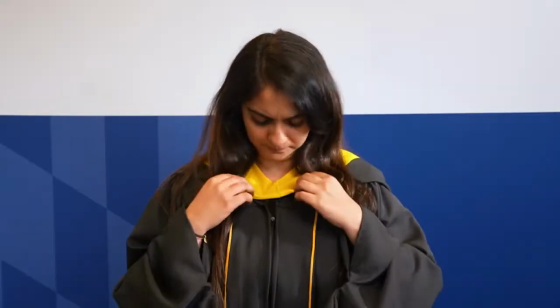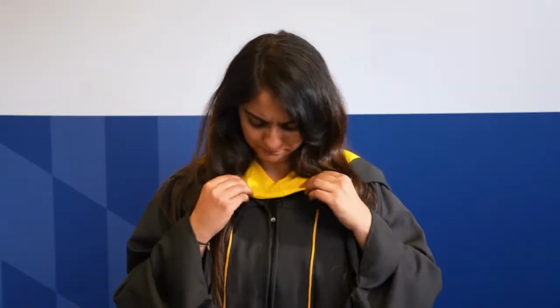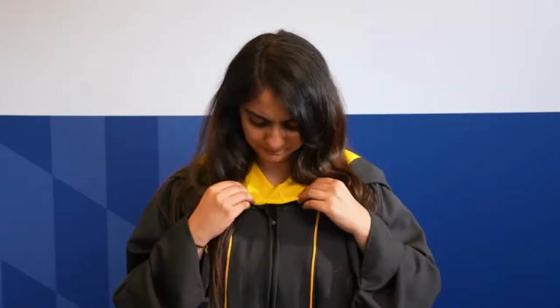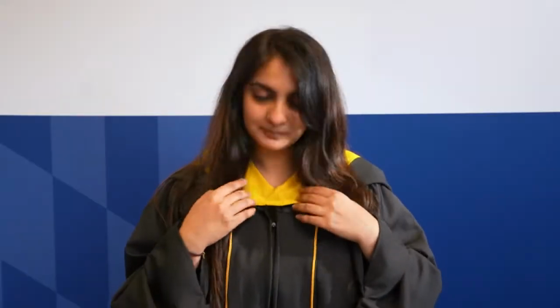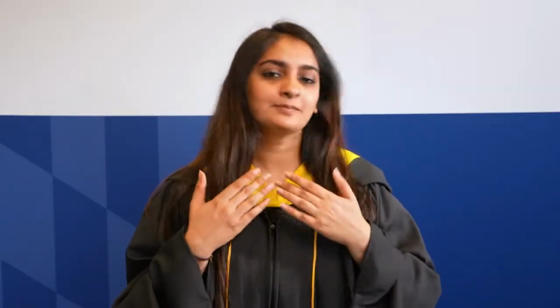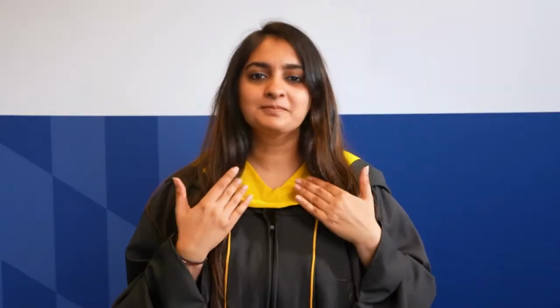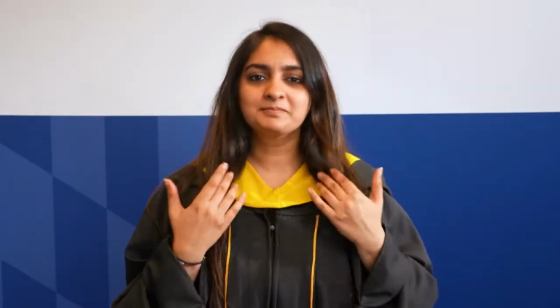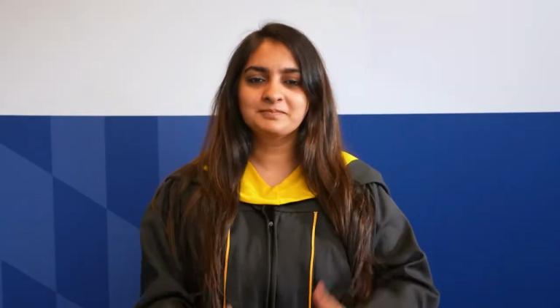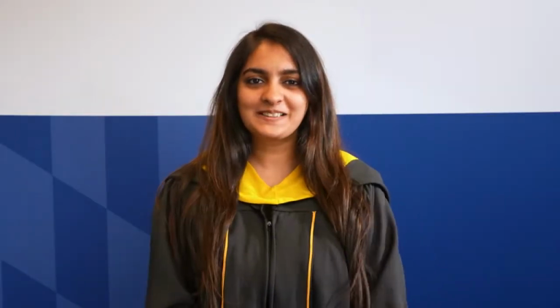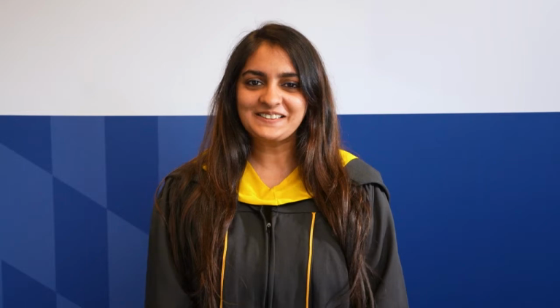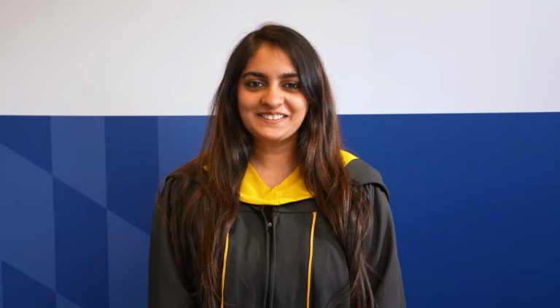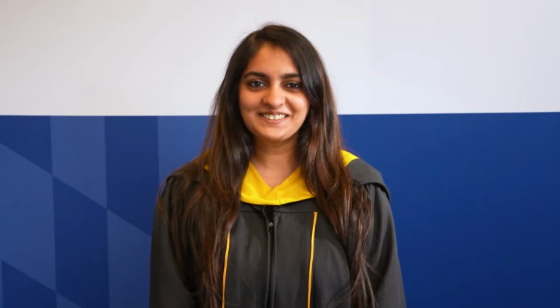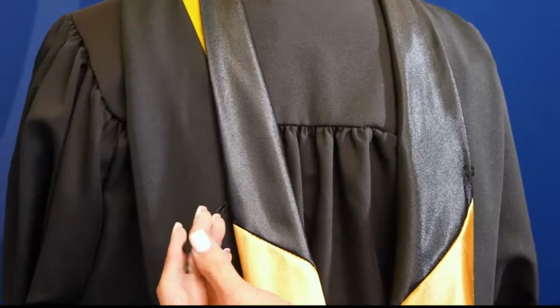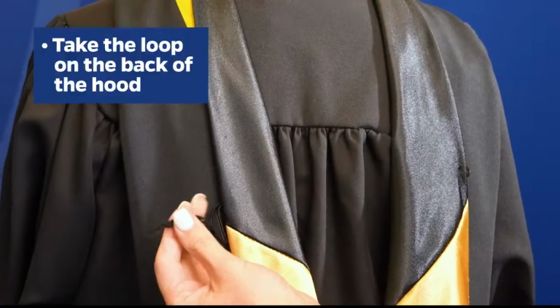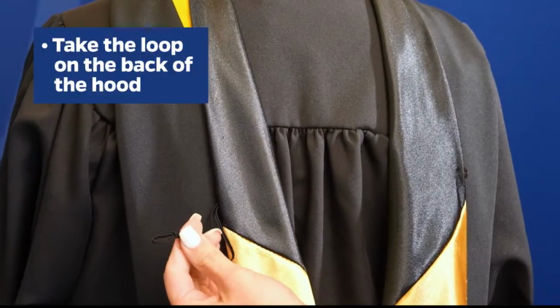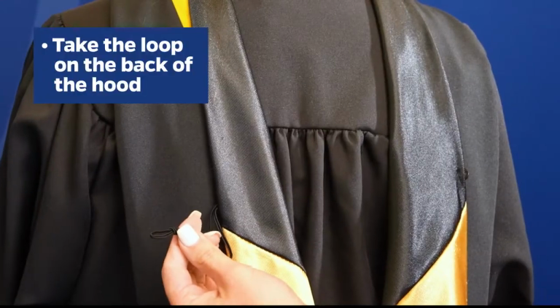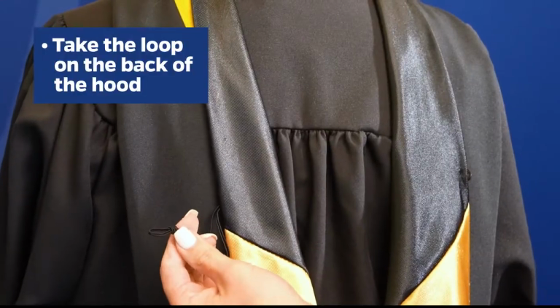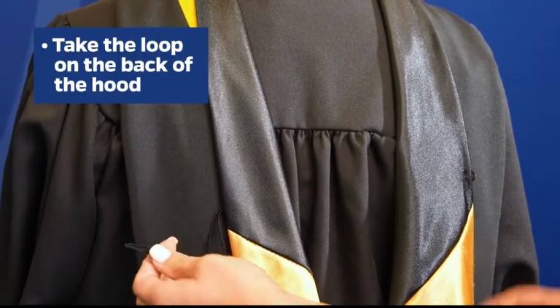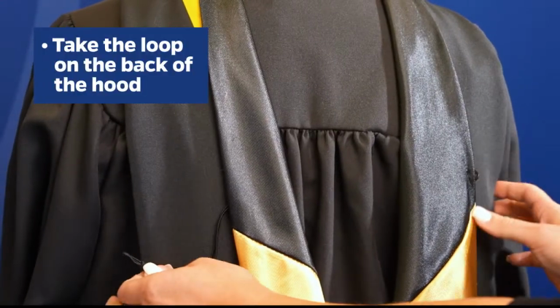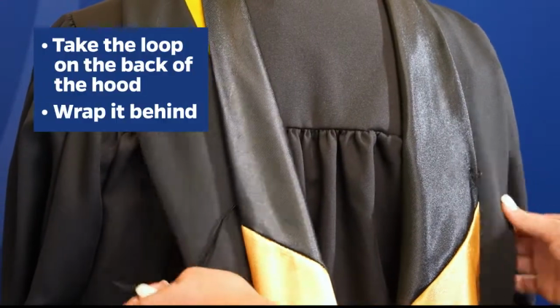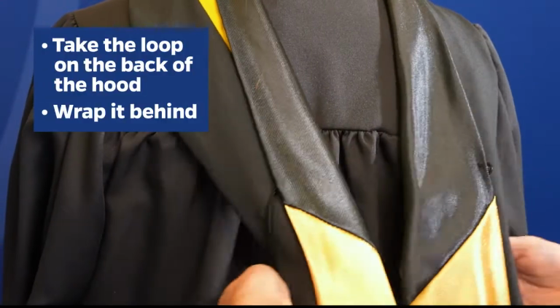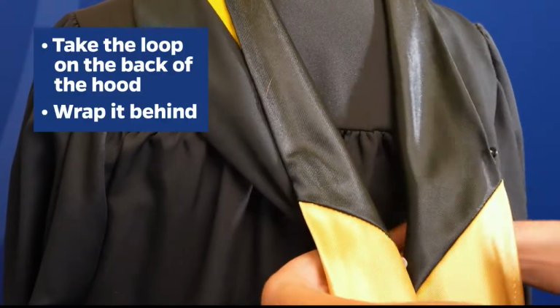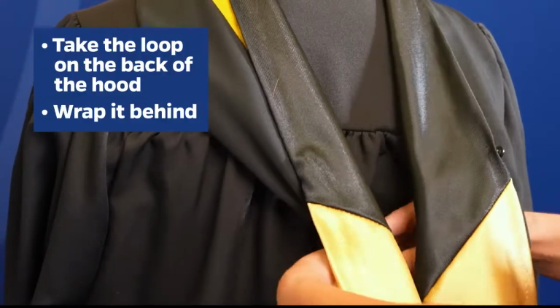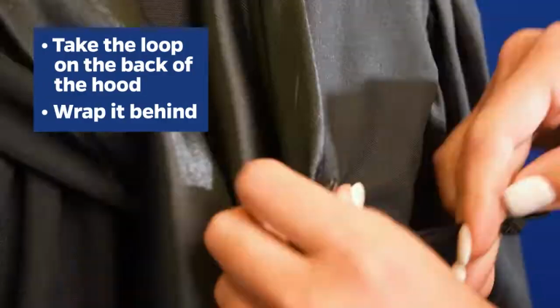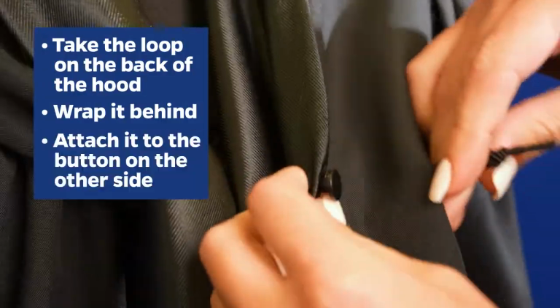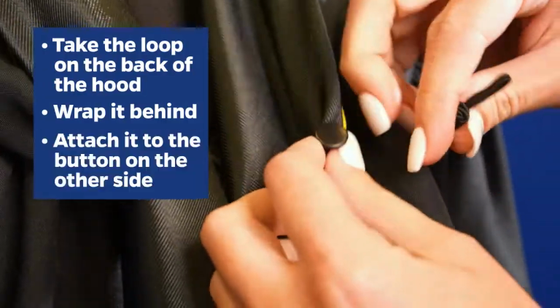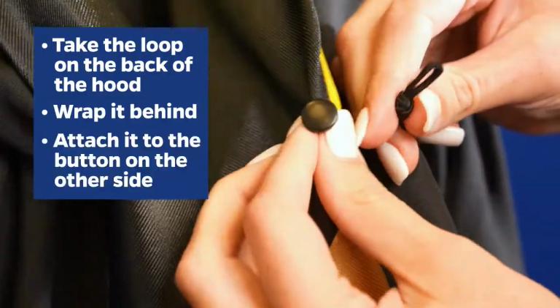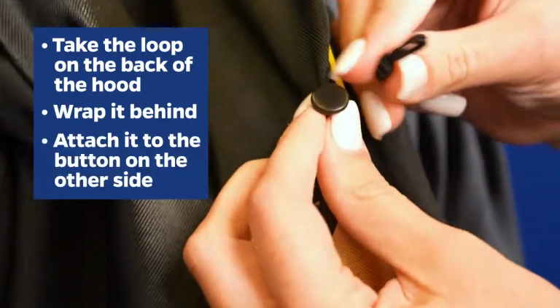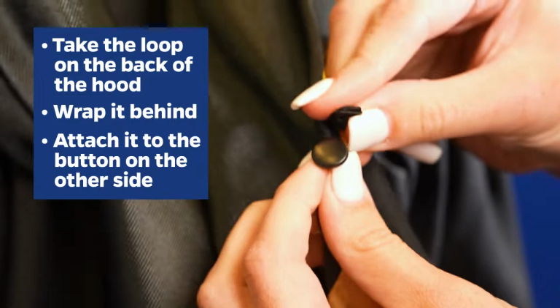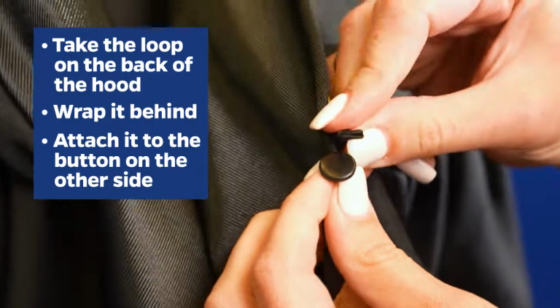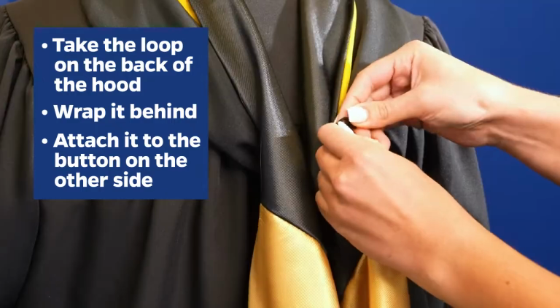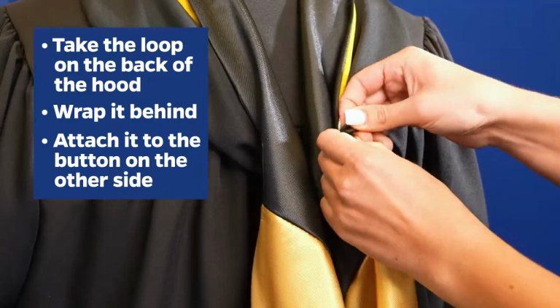The next step is easiest with some assistance. Take the loop on the back of the hood, wrap it behind and fasten it to the button on the other side.